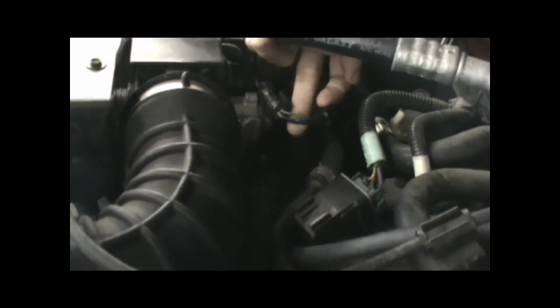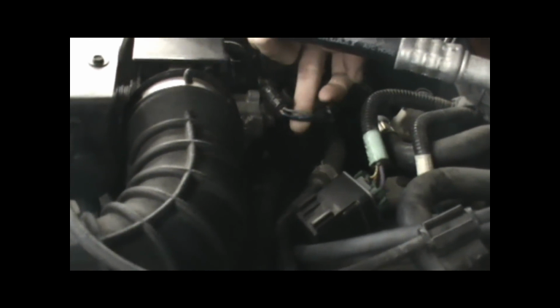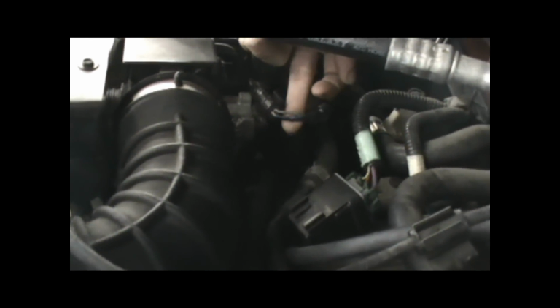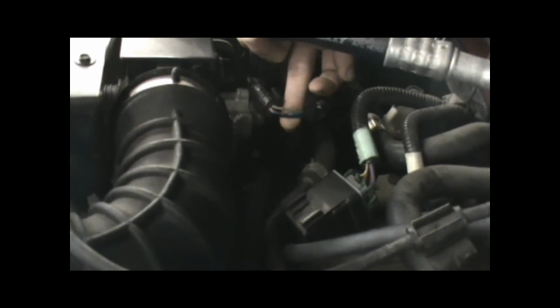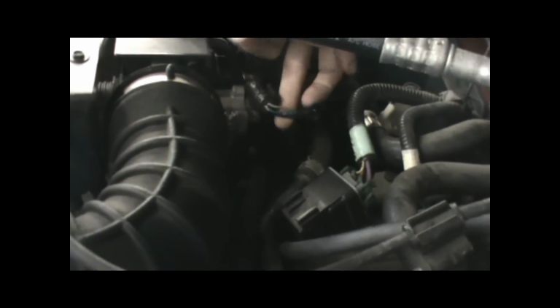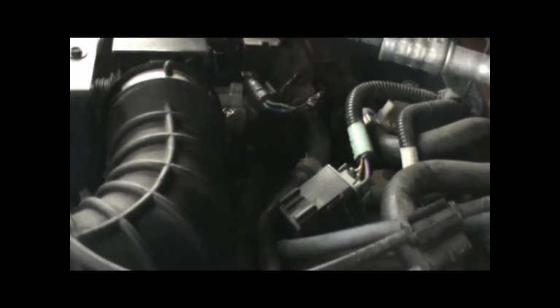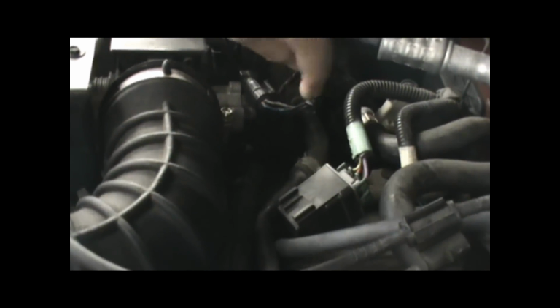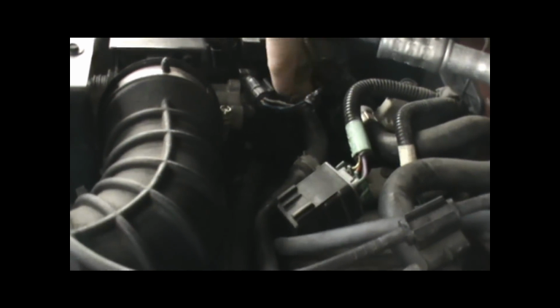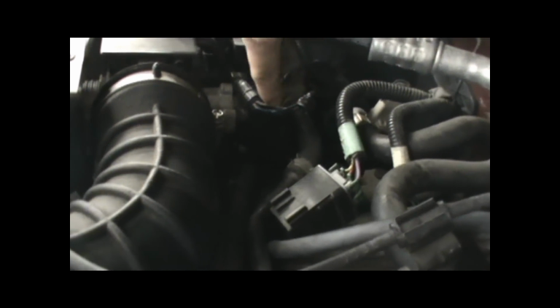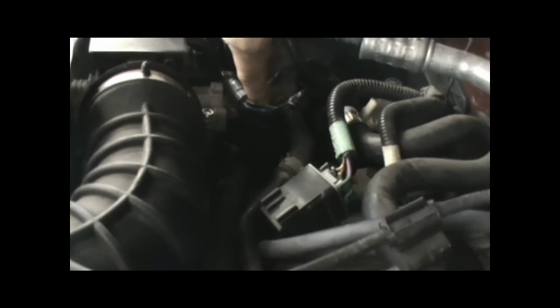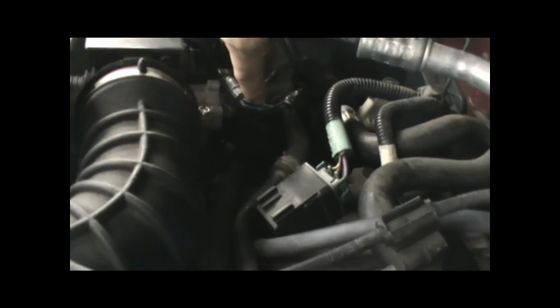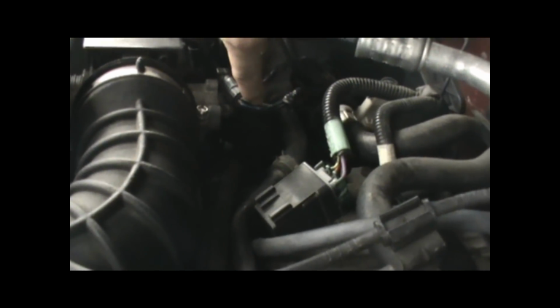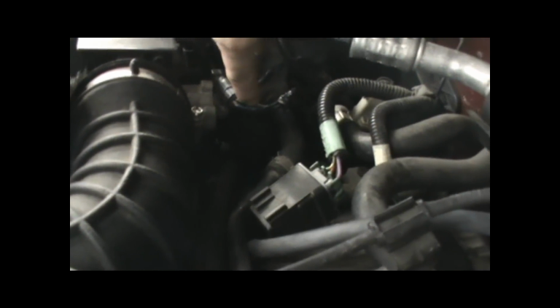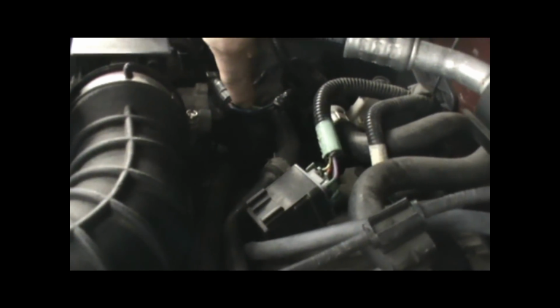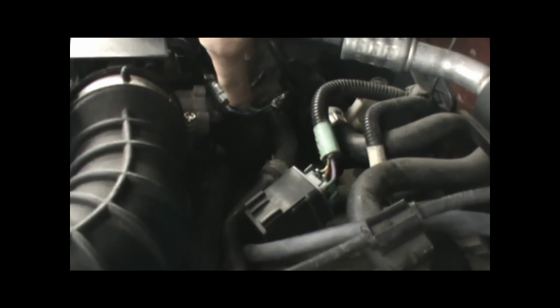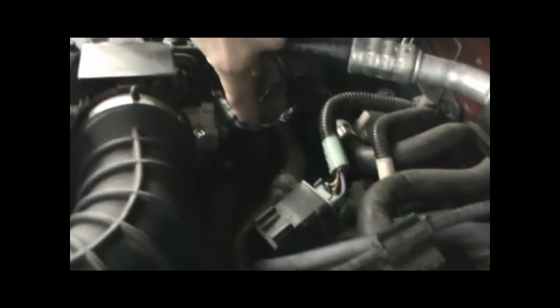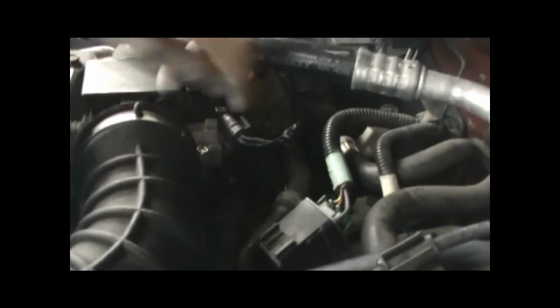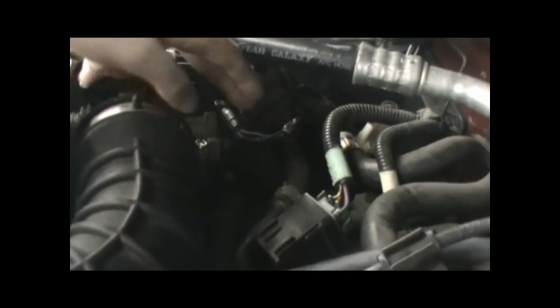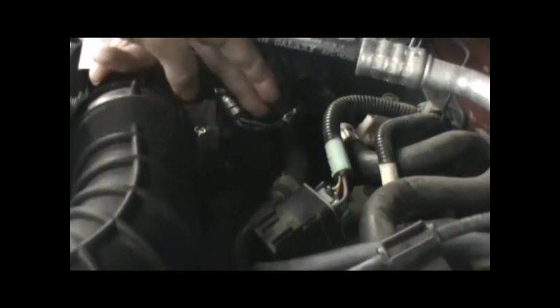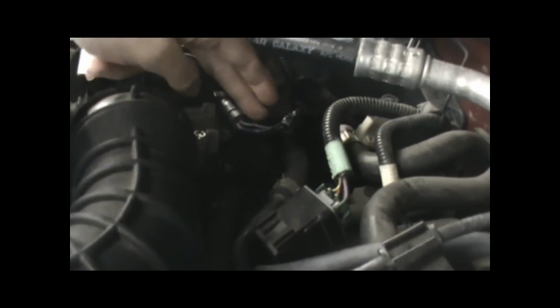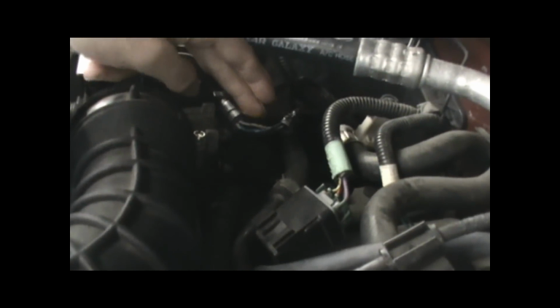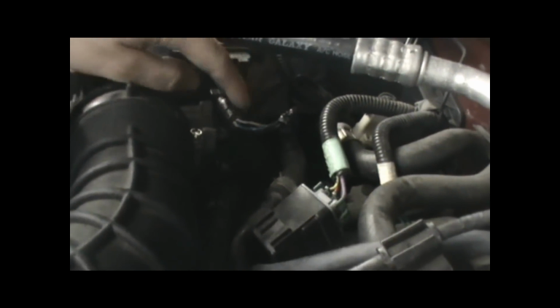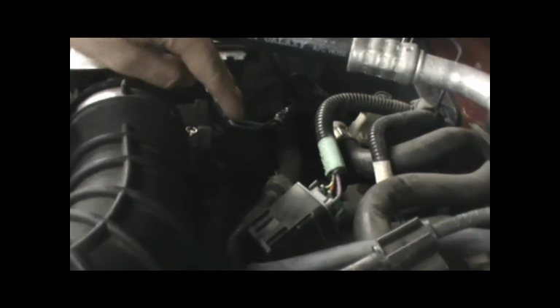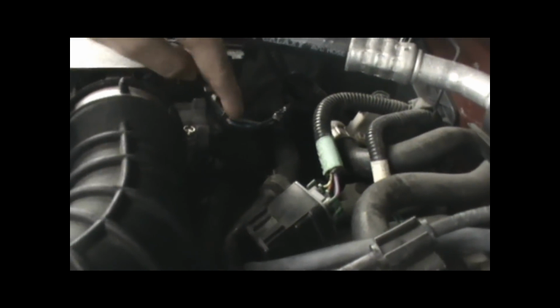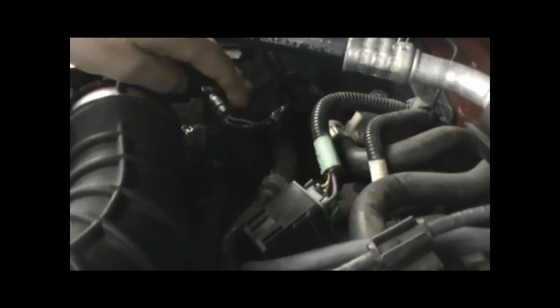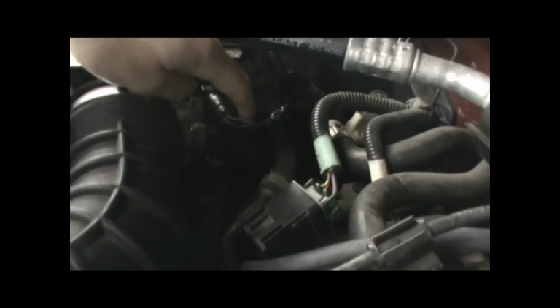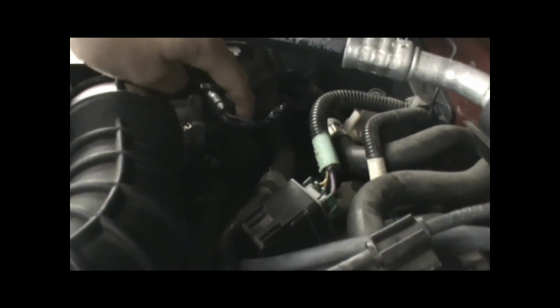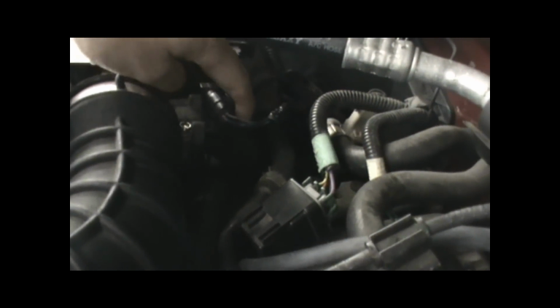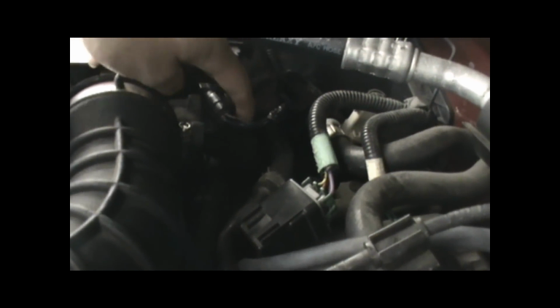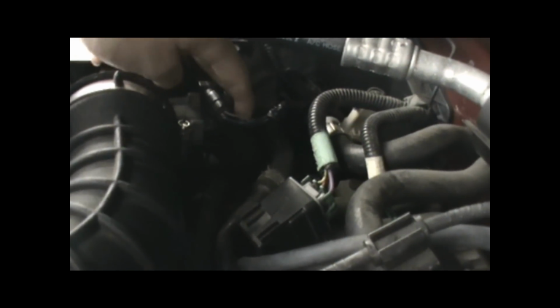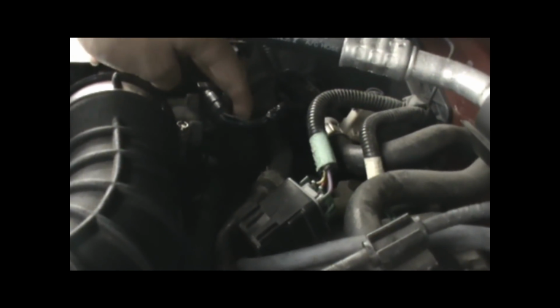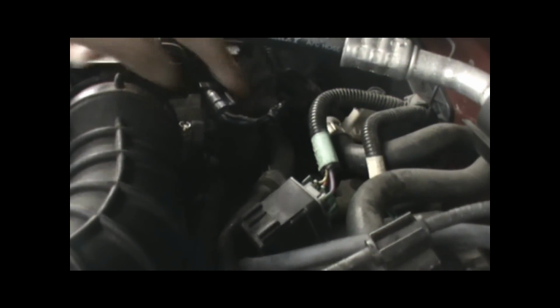In this specific application, our blue wire here is going to be our signal wire, our black wire is our ground, and our silver wire here is our power.